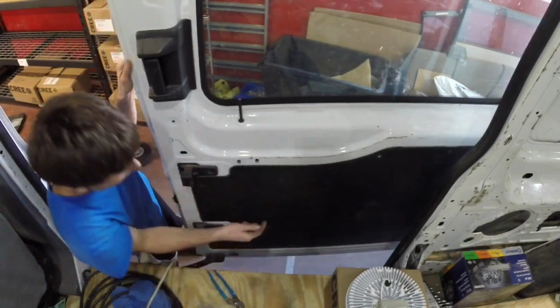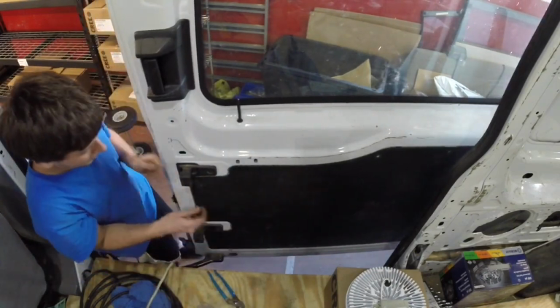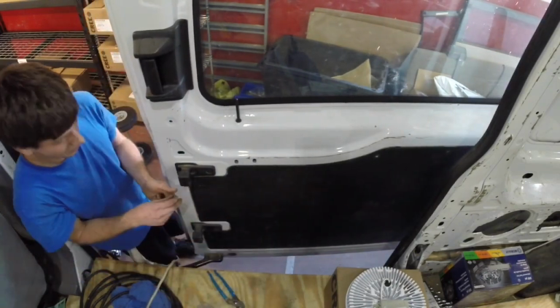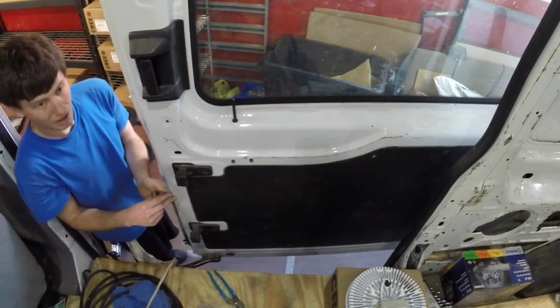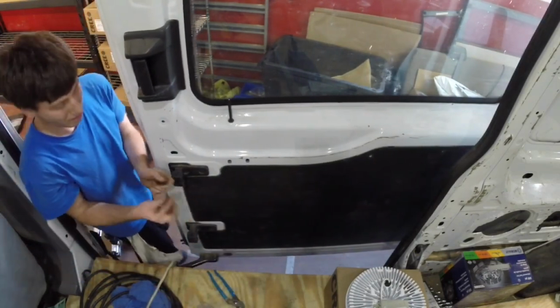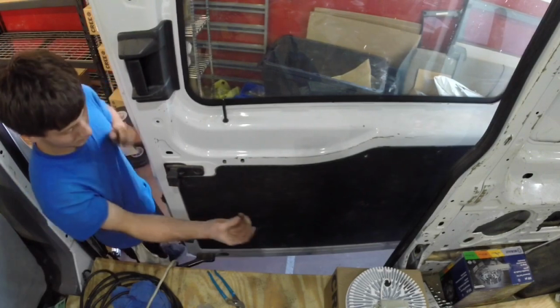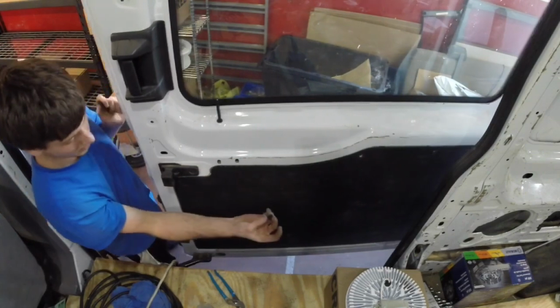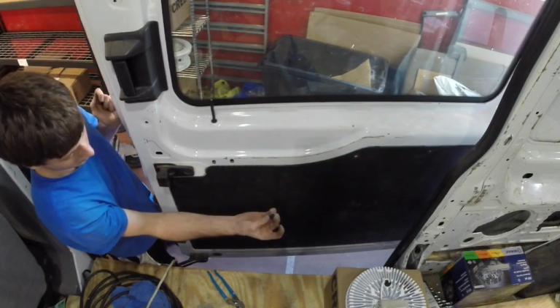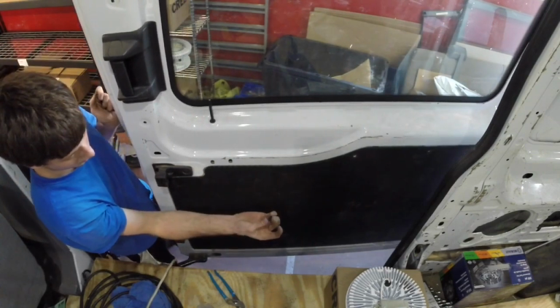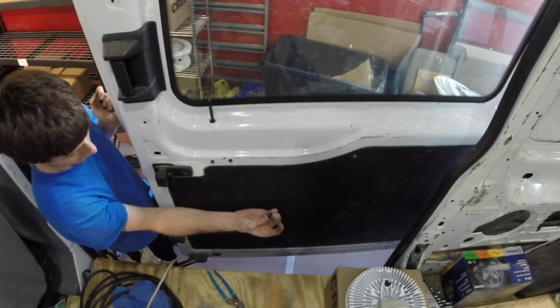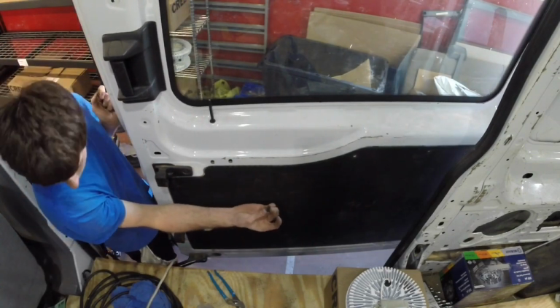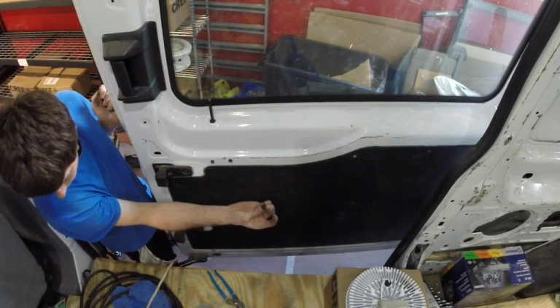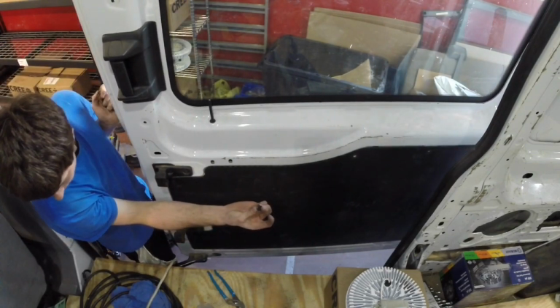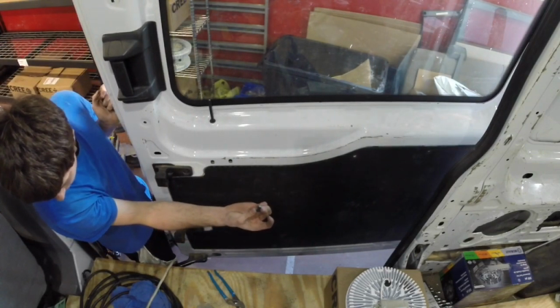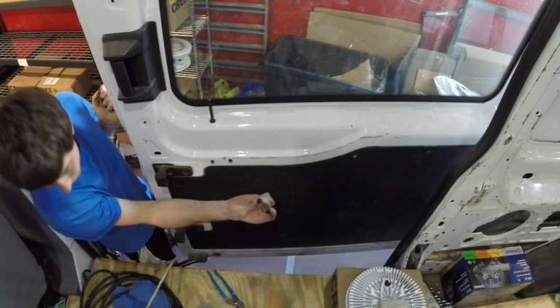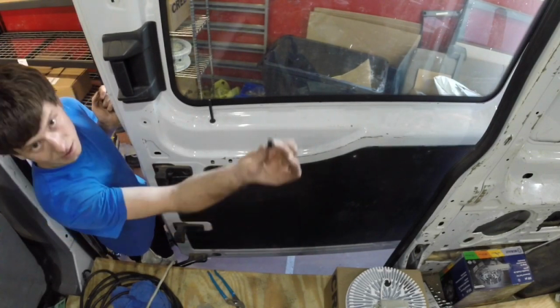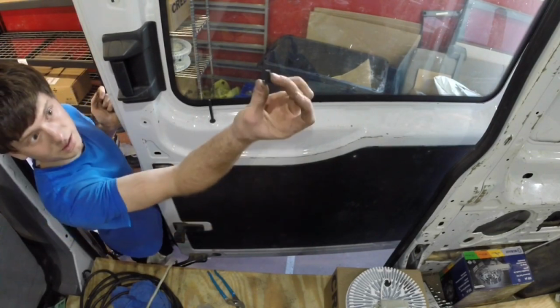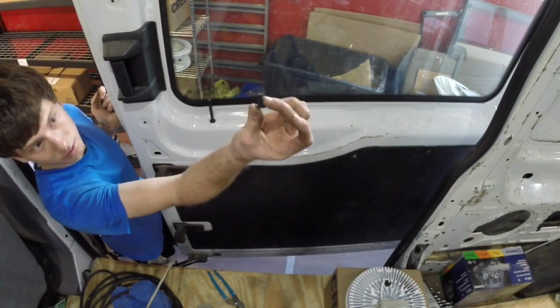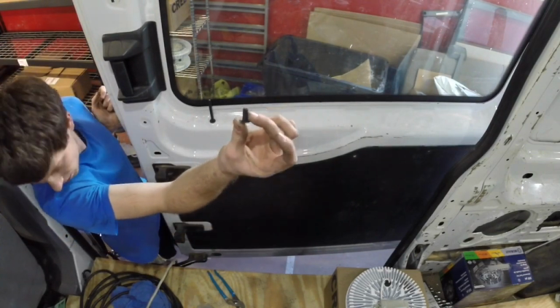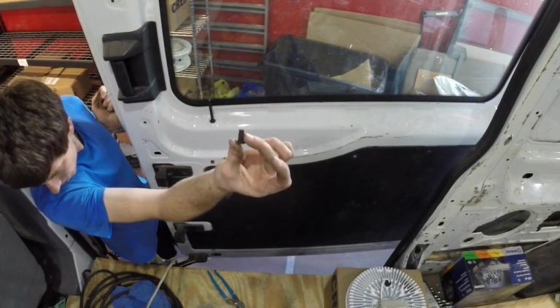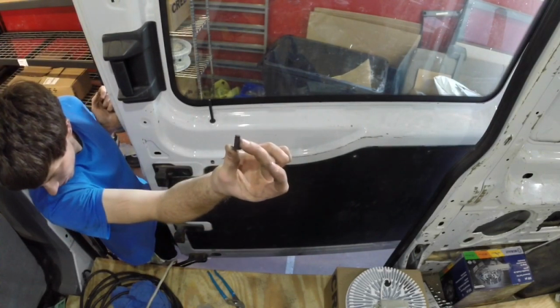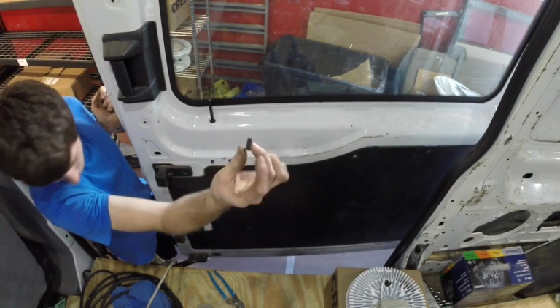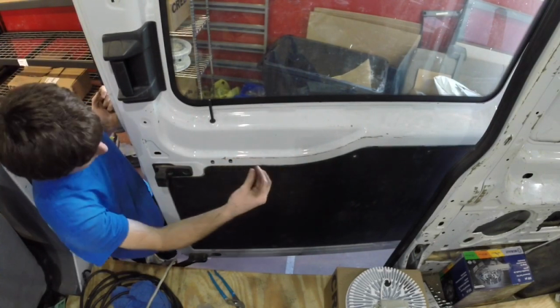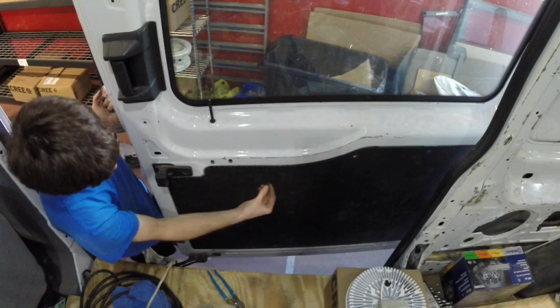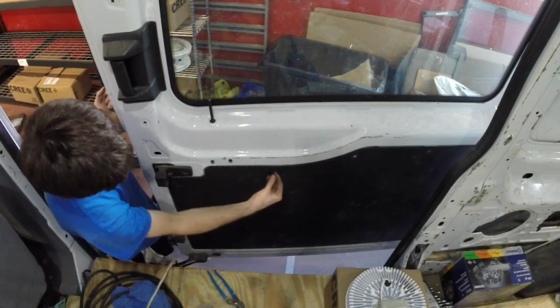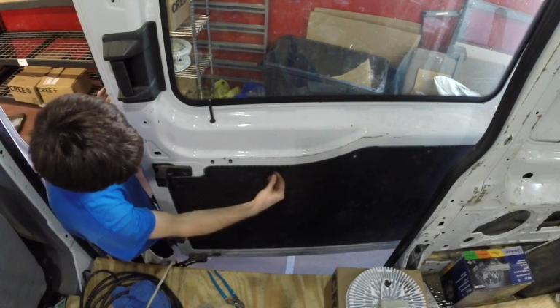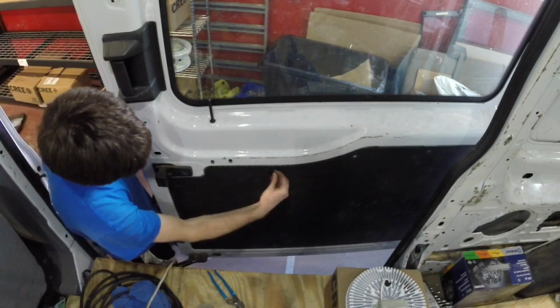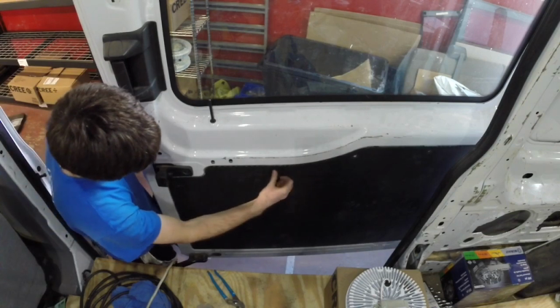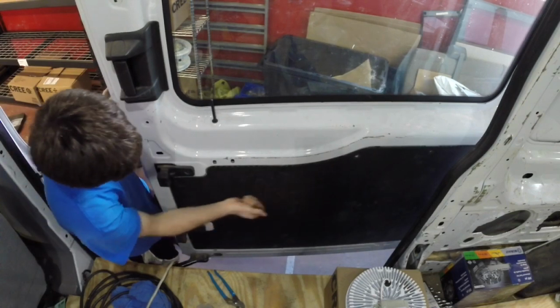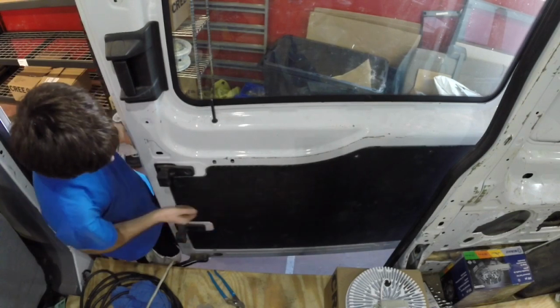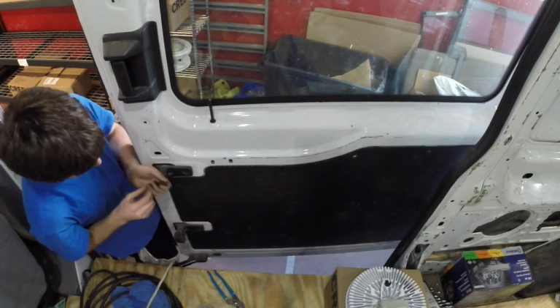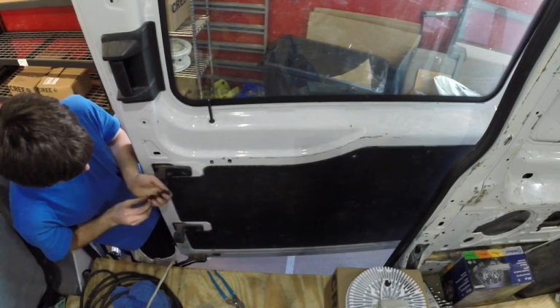To lock them, you'll take the small plastic piece right here and just push it into each one.